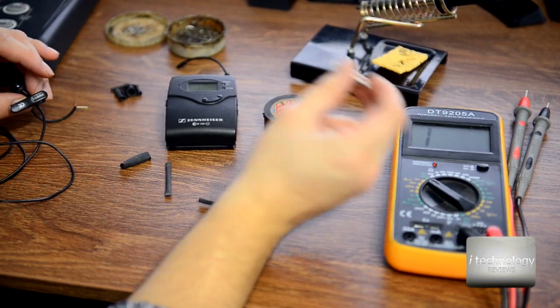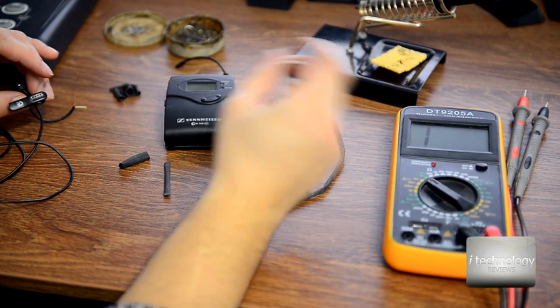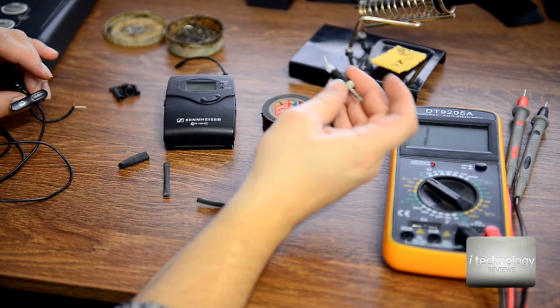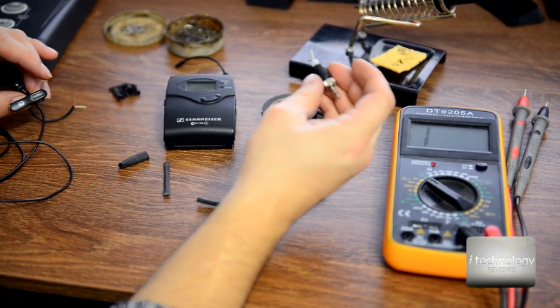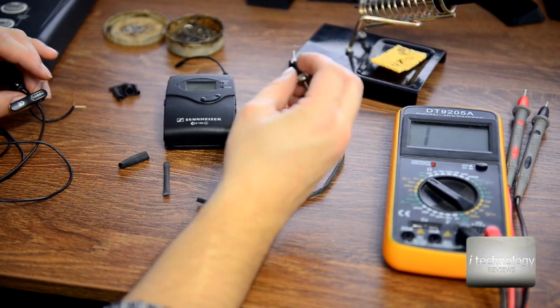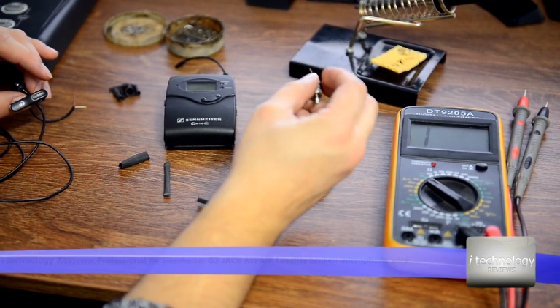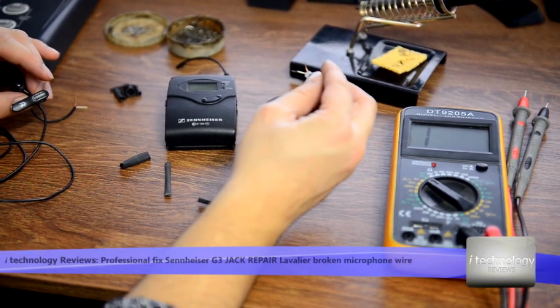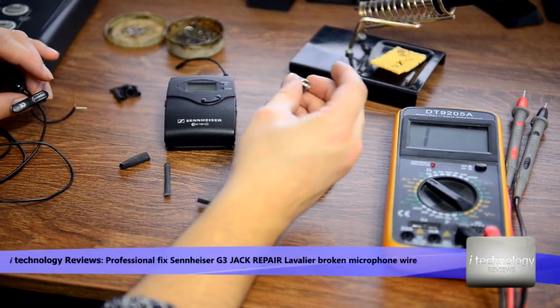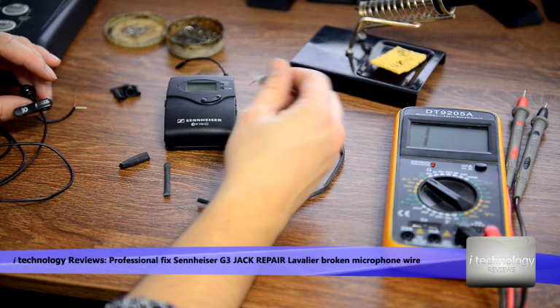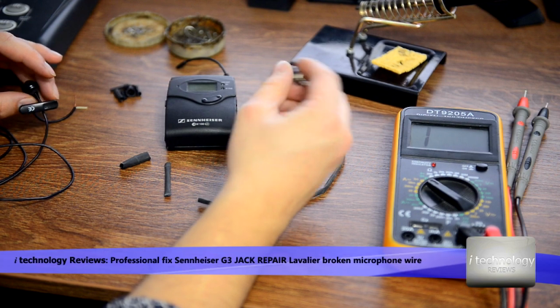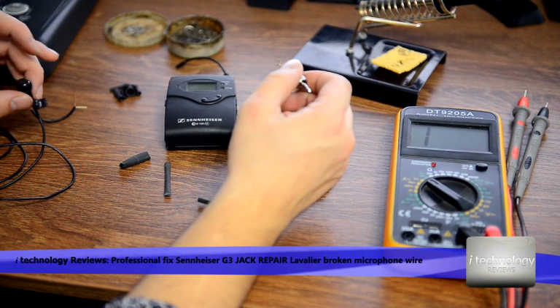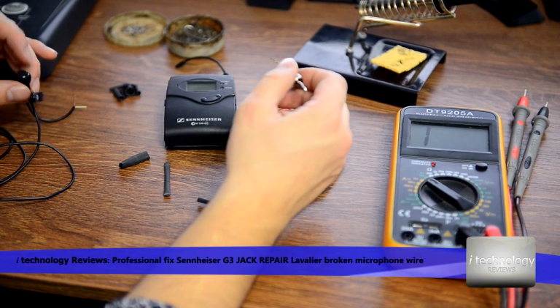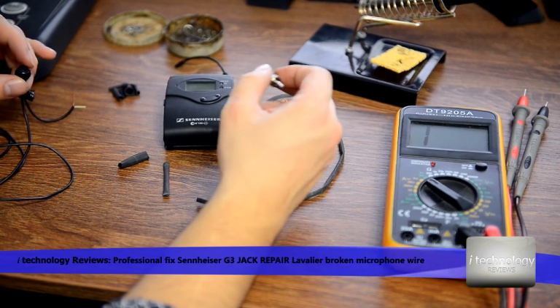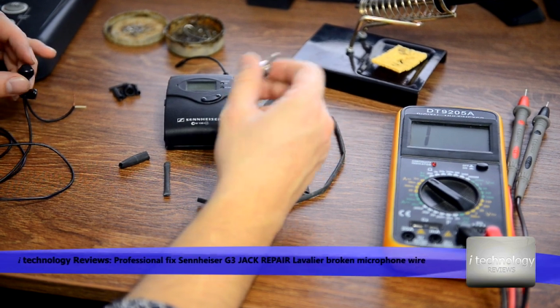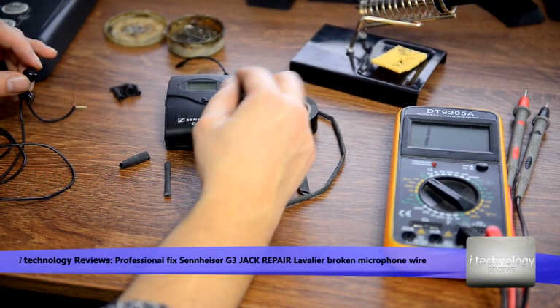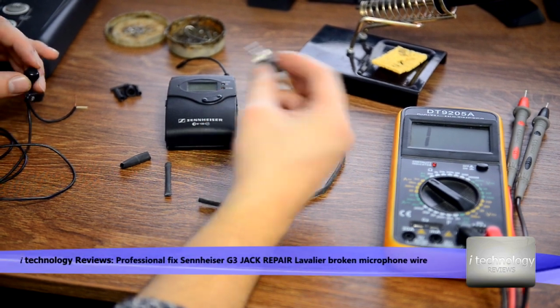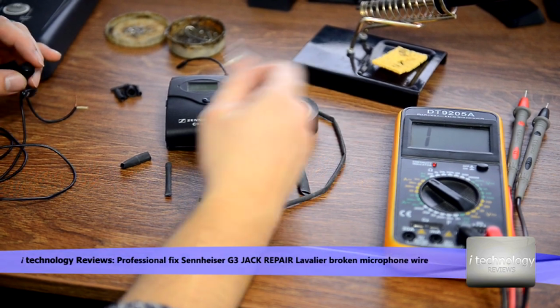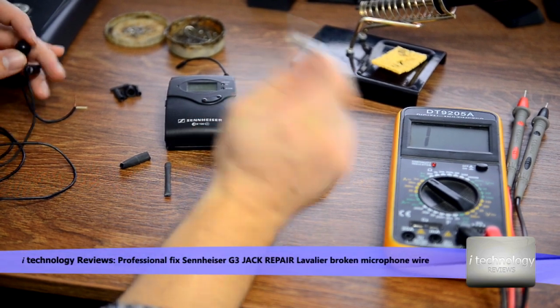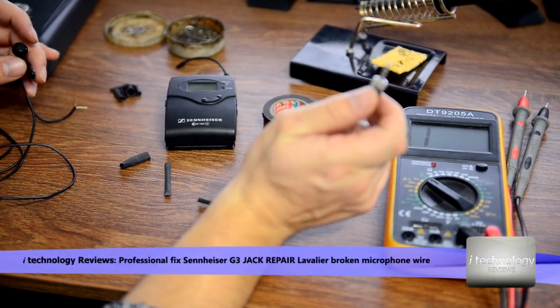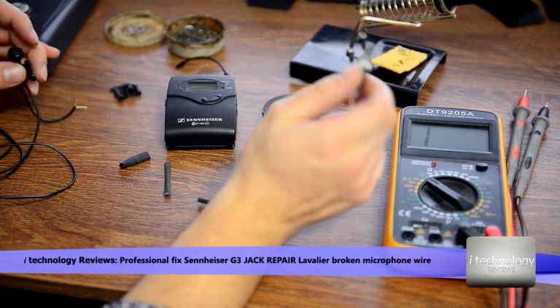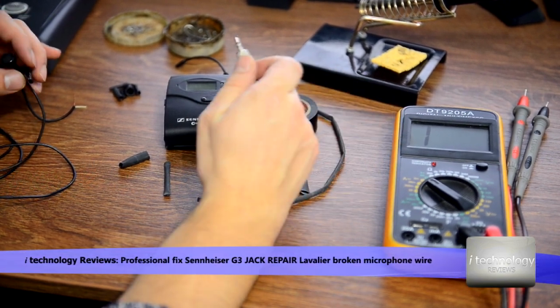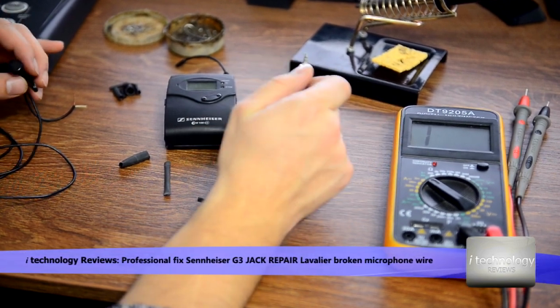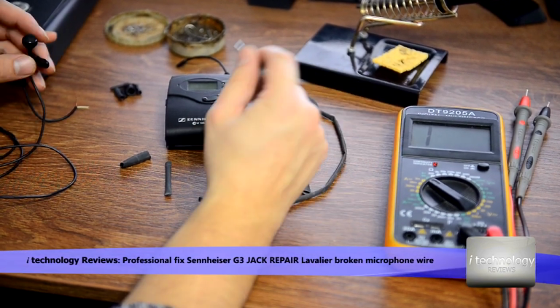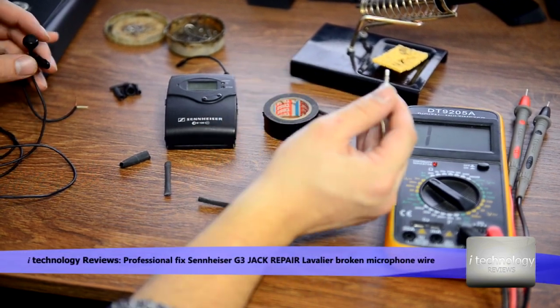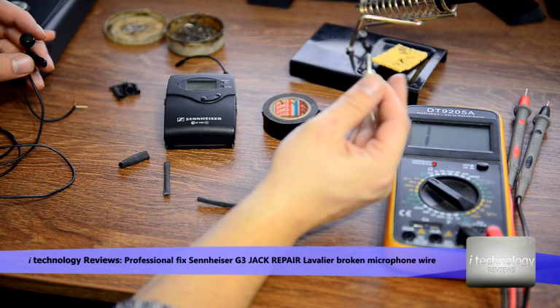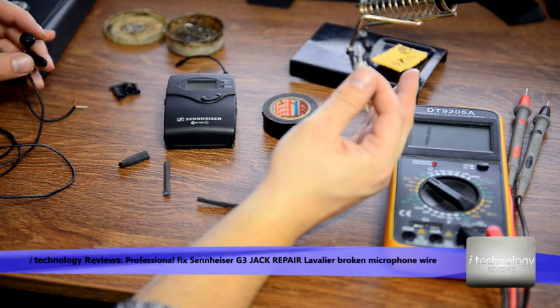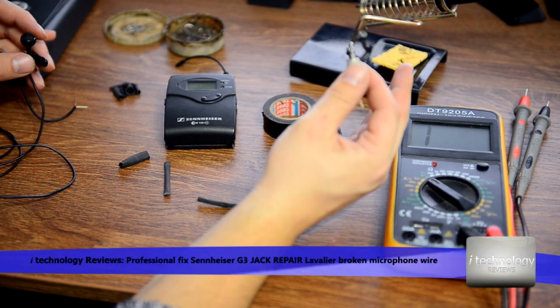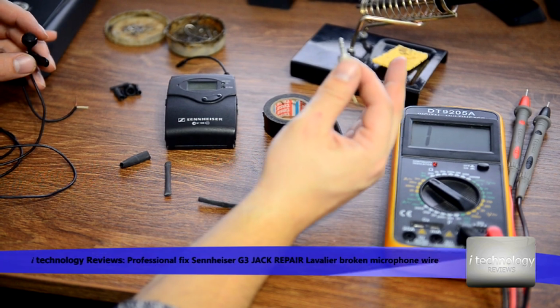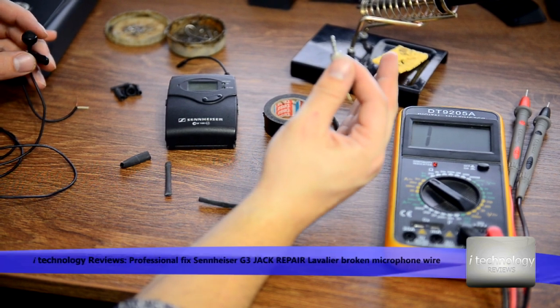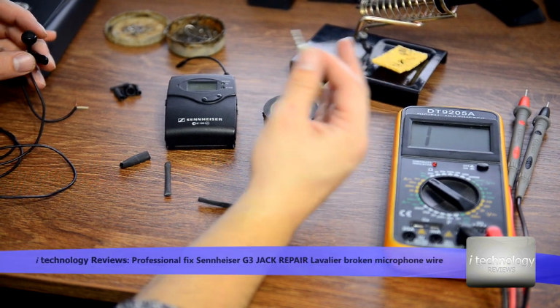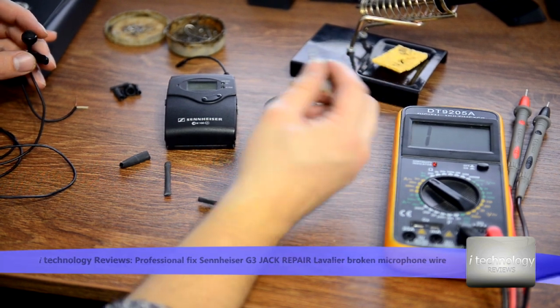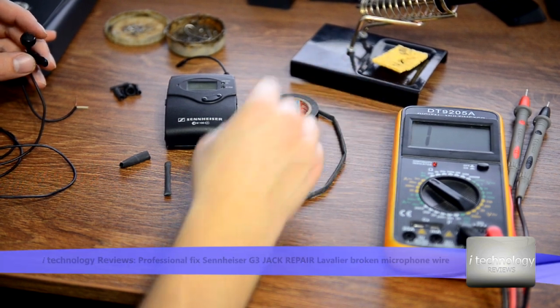I know a lot of you use these lavaliers on interviews, on your sets, on the television. I use these lavaliers because our great batteries last the system 70 hours.